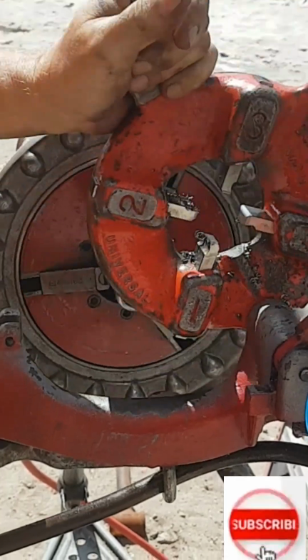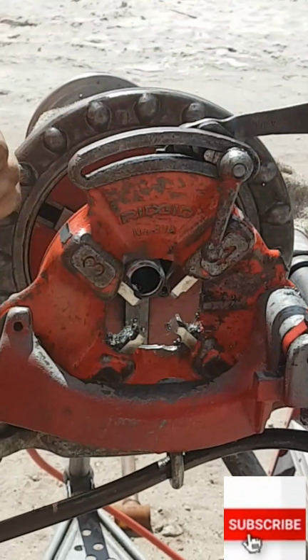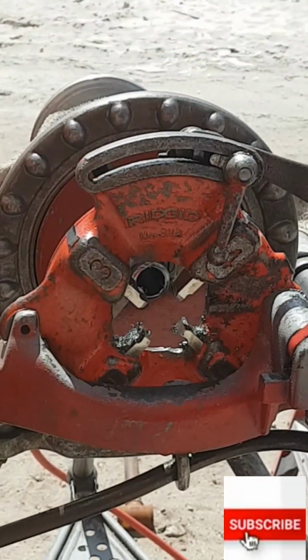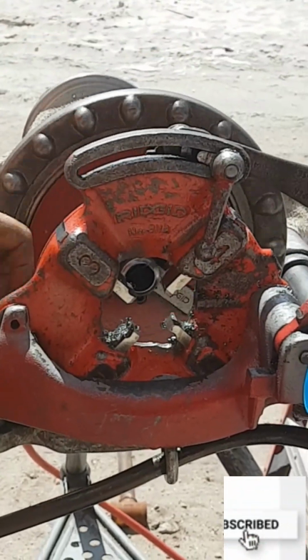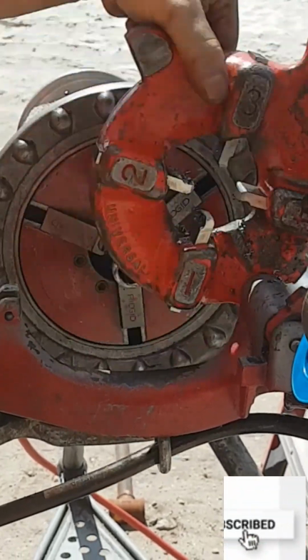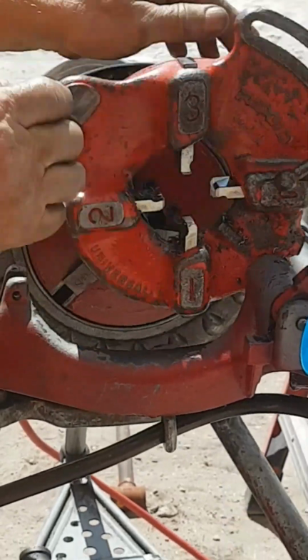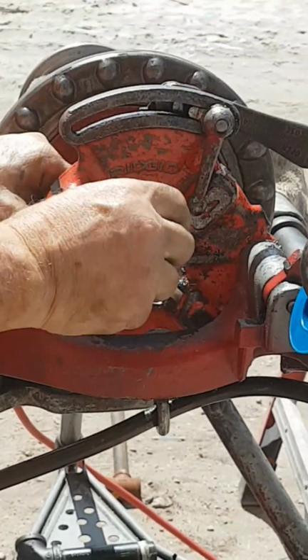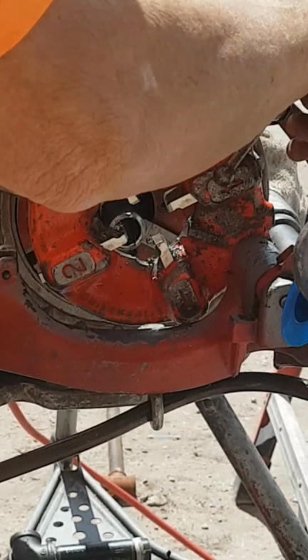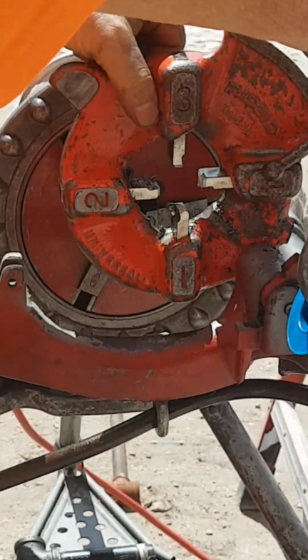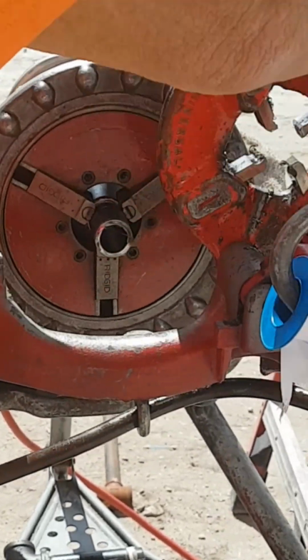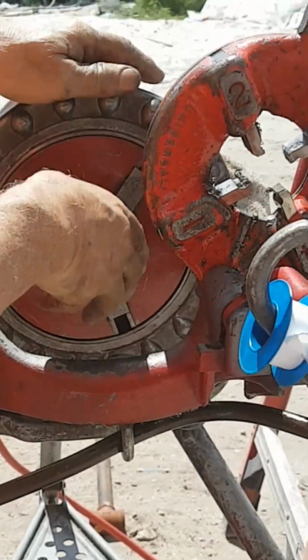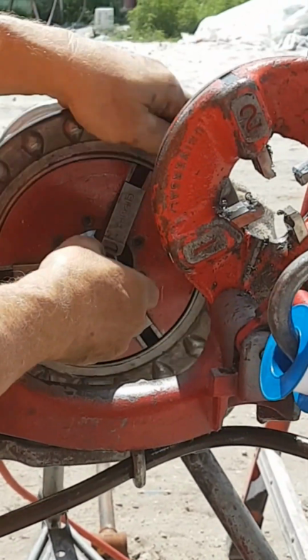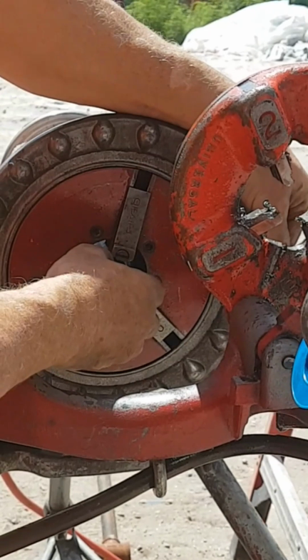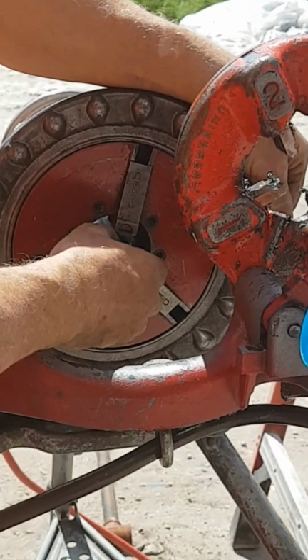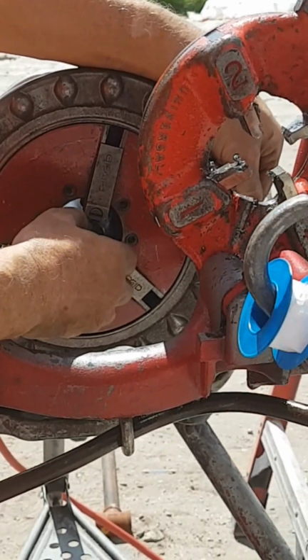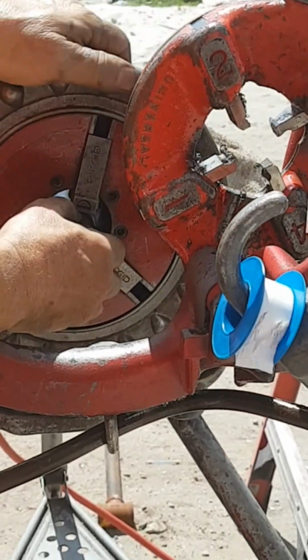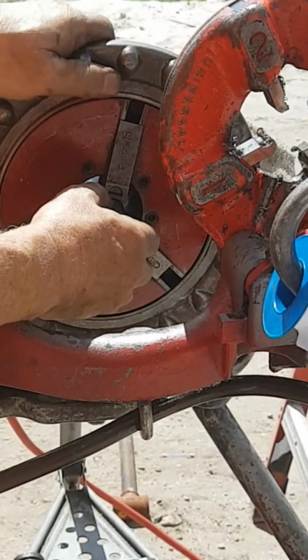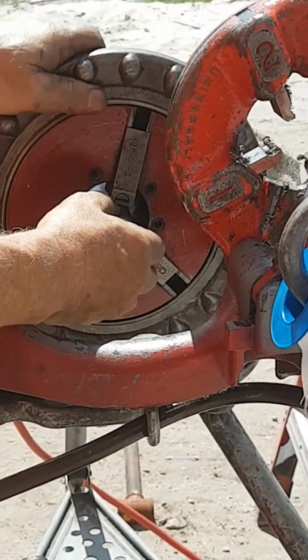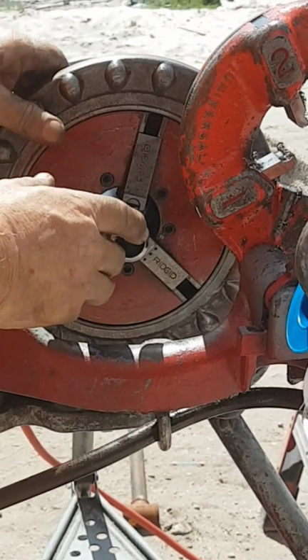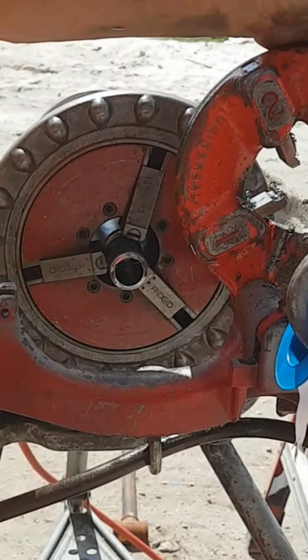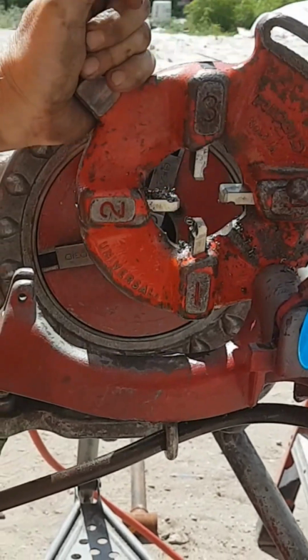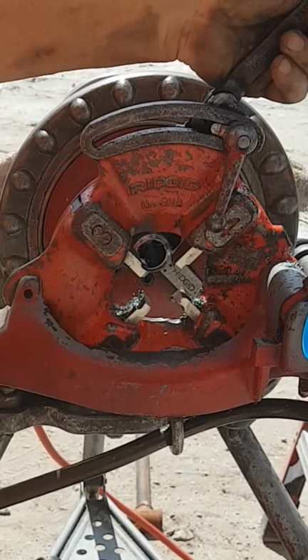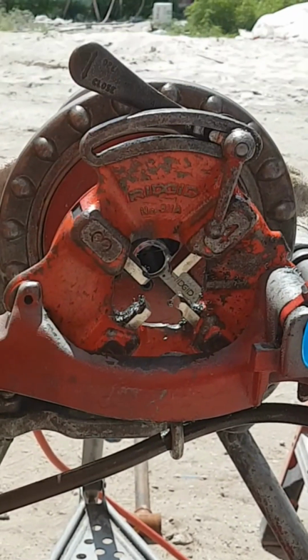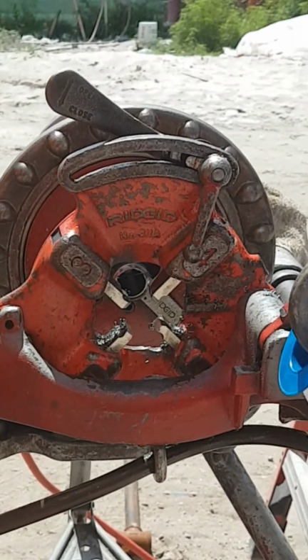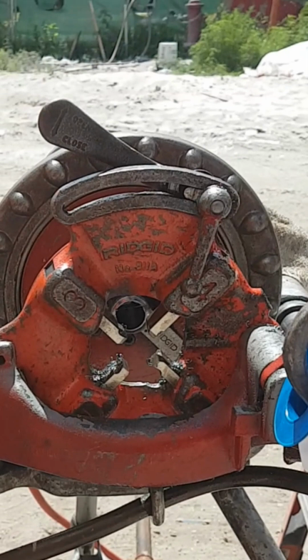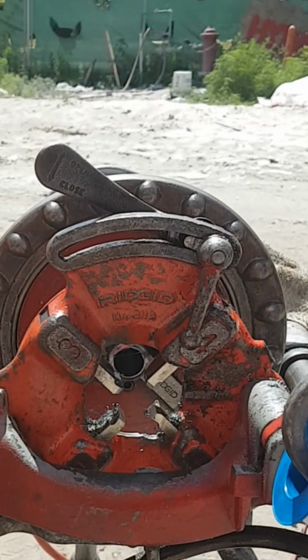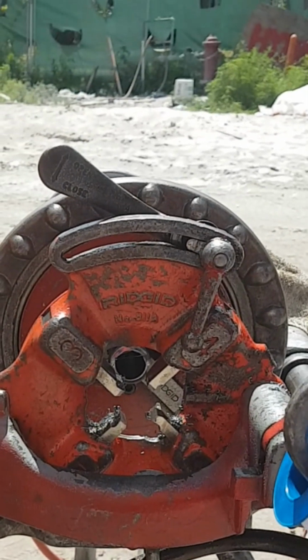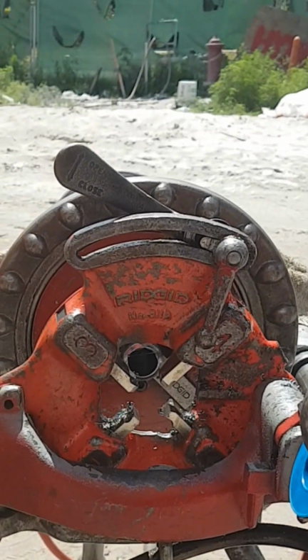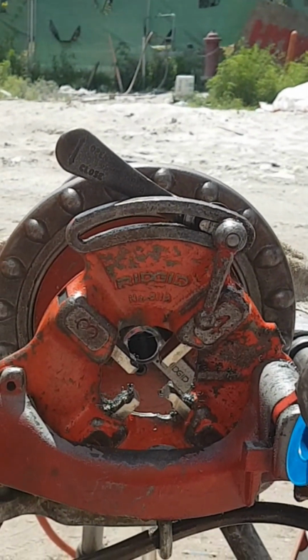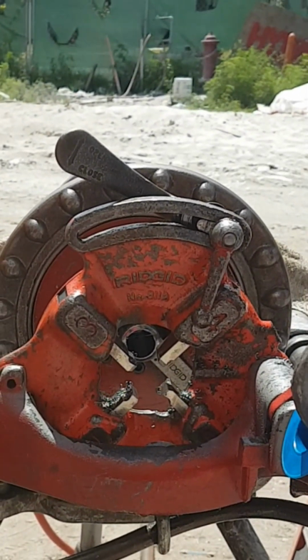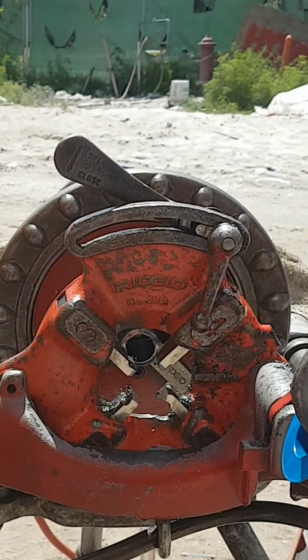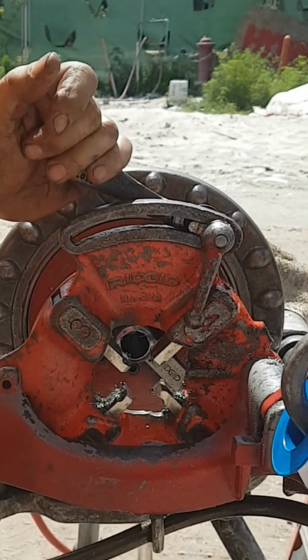Threading is done using a threading fixture — this is the threading fixture — which is rolled on the pipe so it impresses the thread shape.